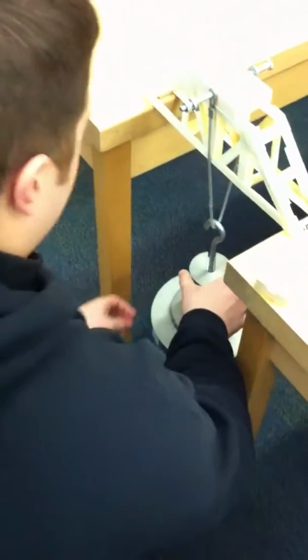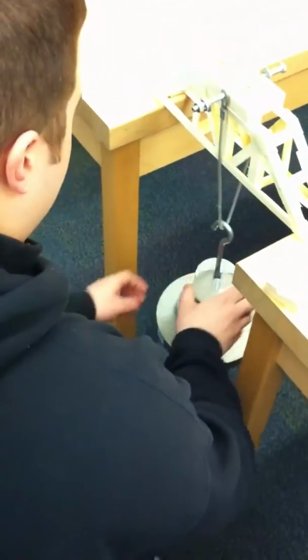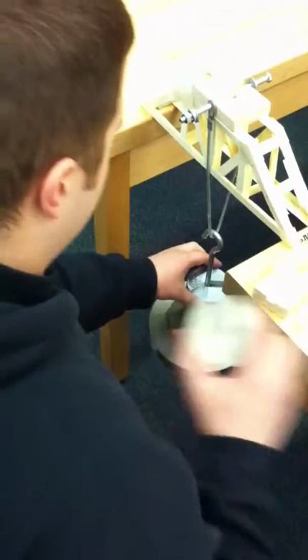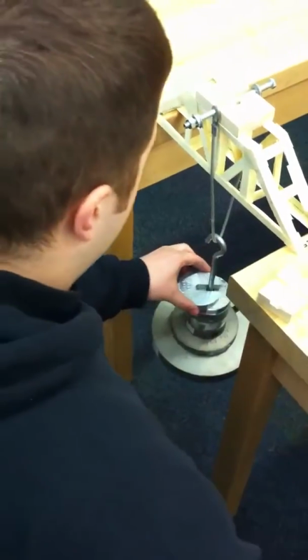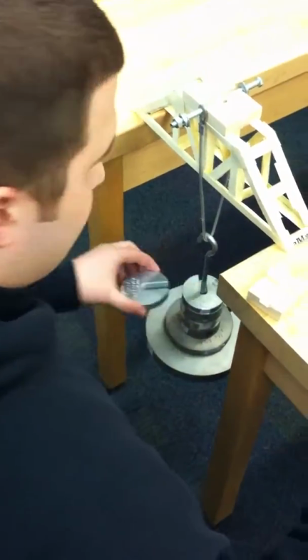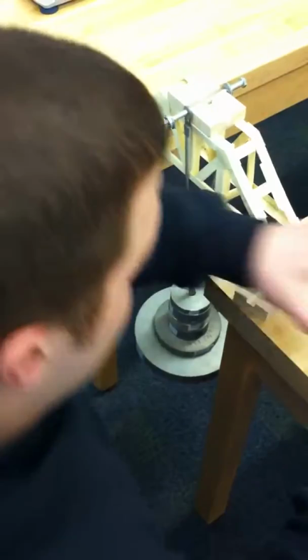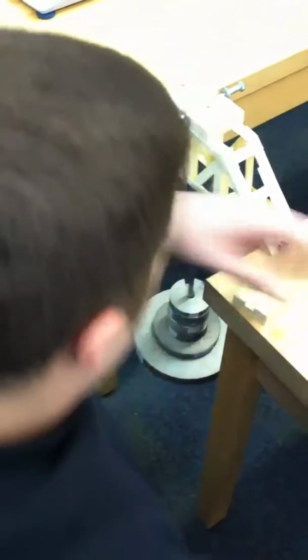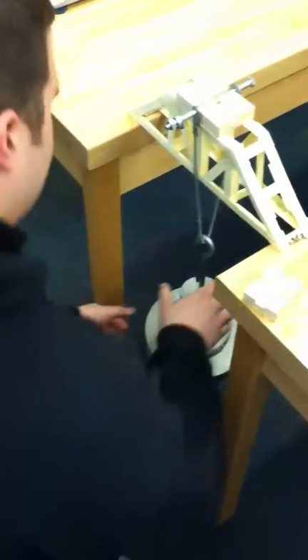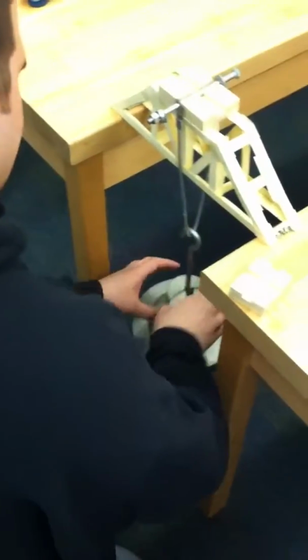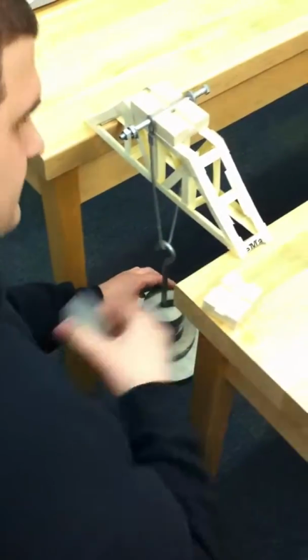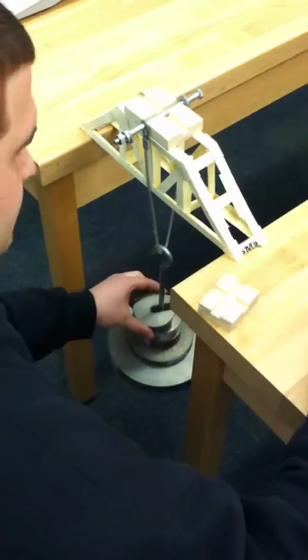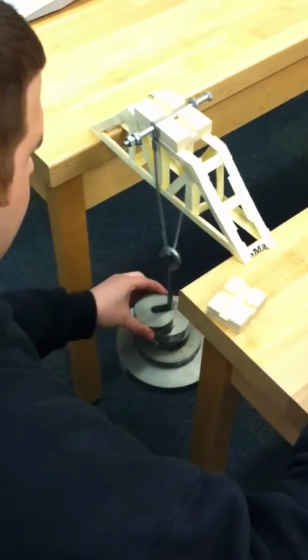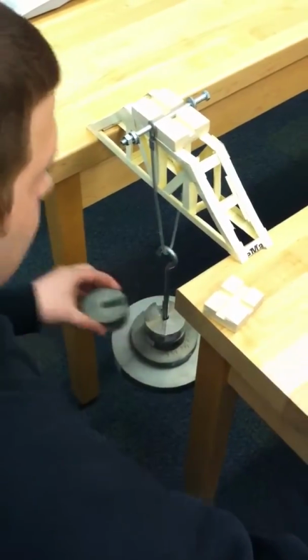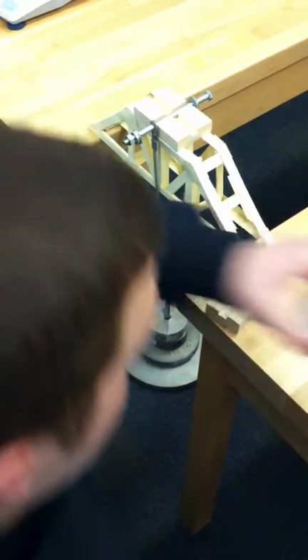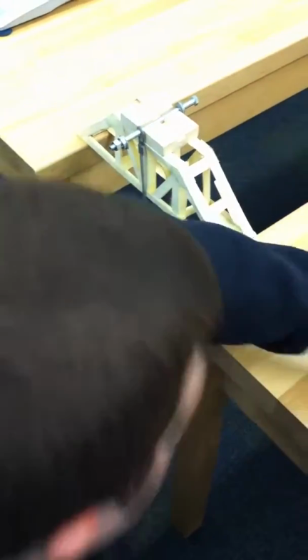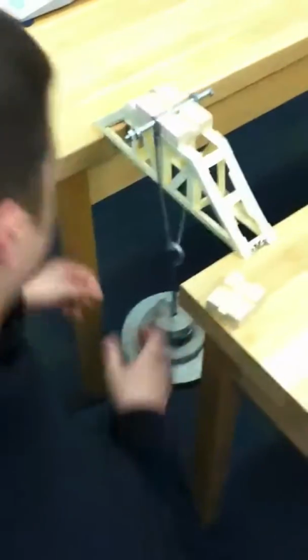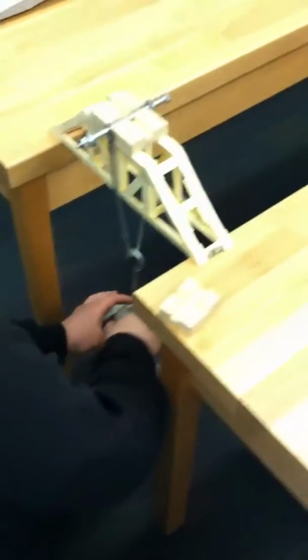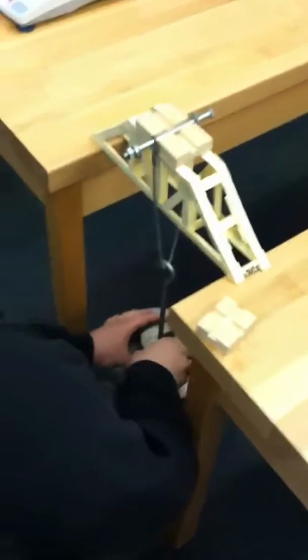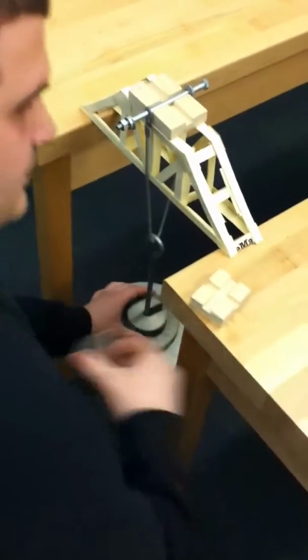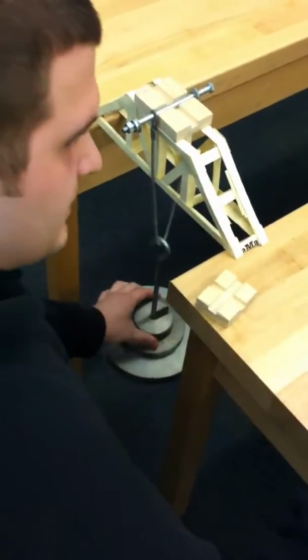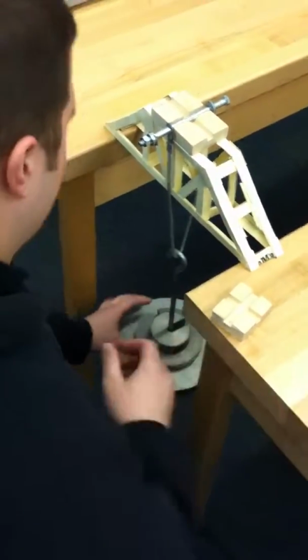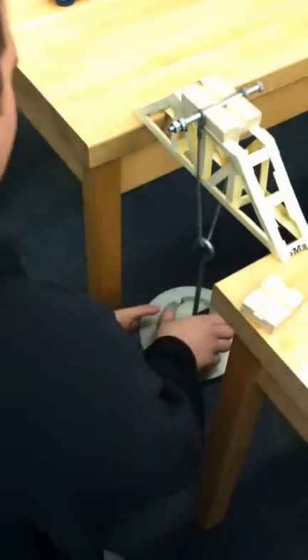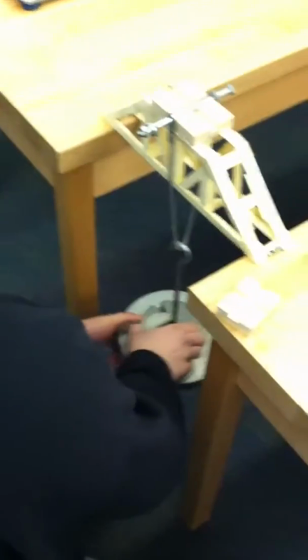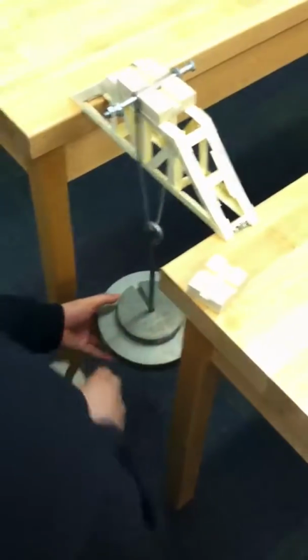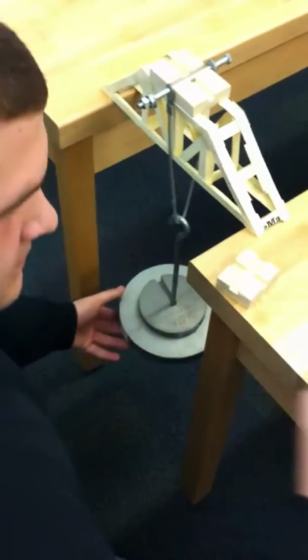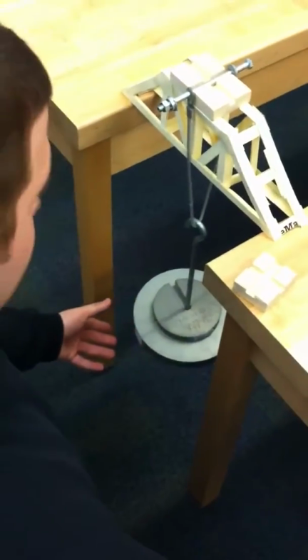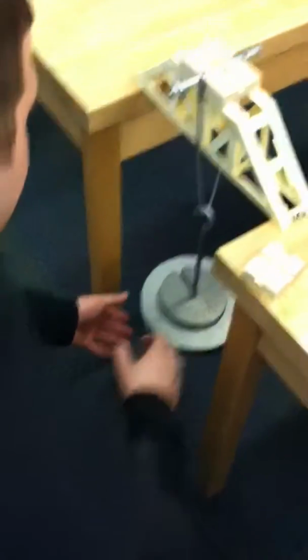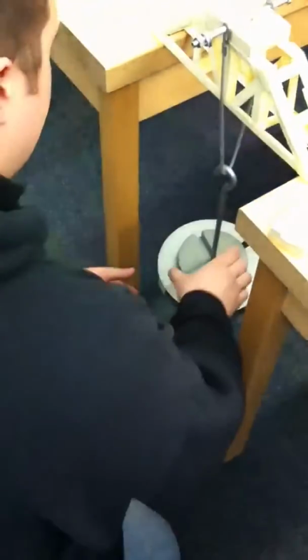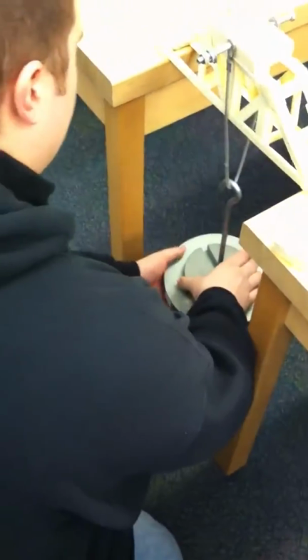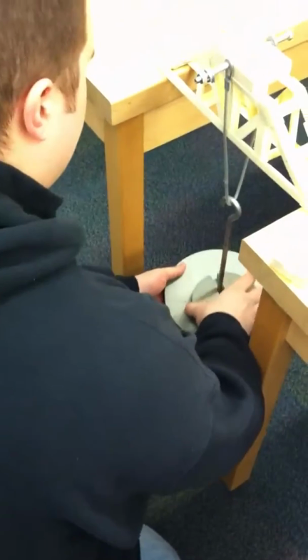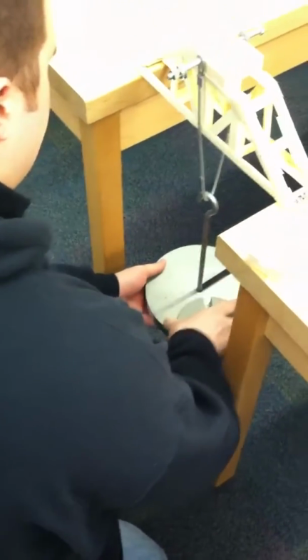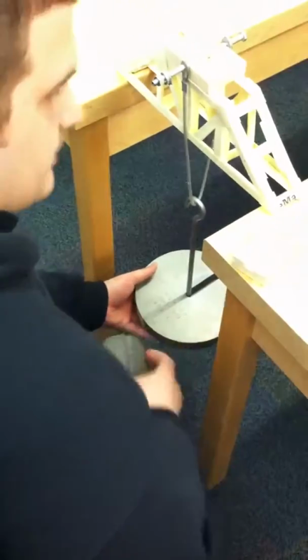Just throw the saddle pounder out. It's the dry one. Yeah, the dry one.